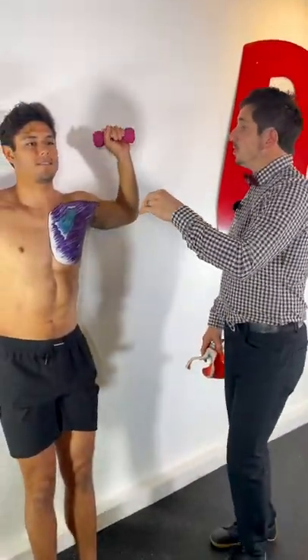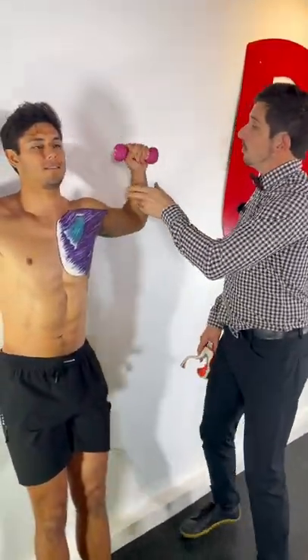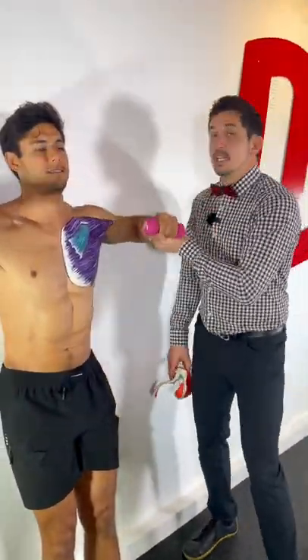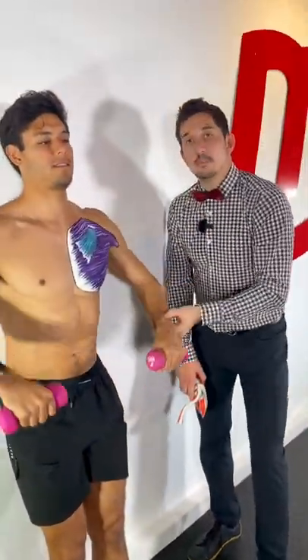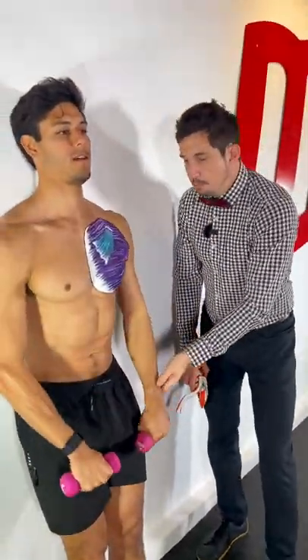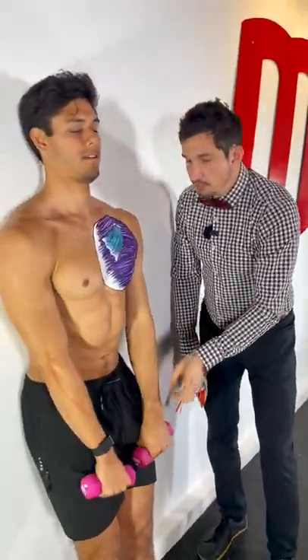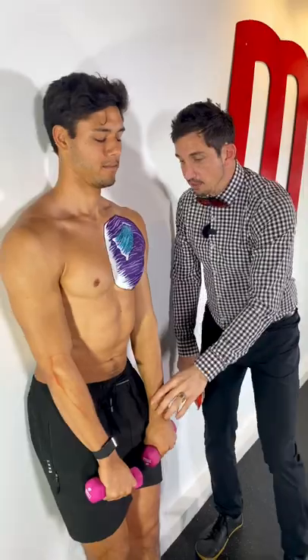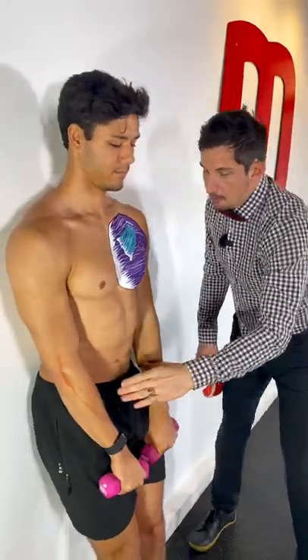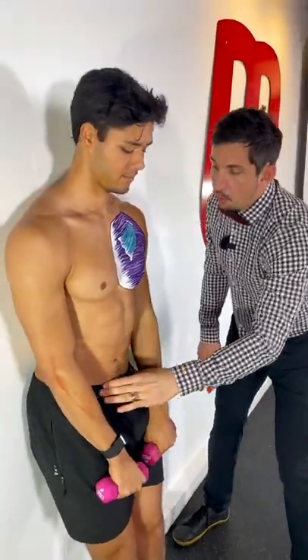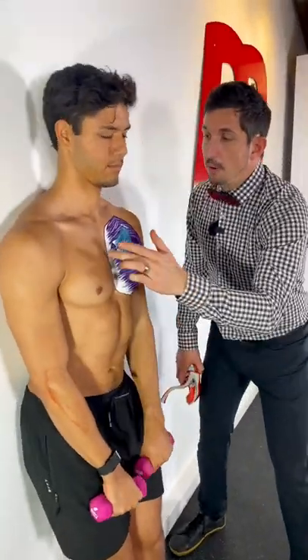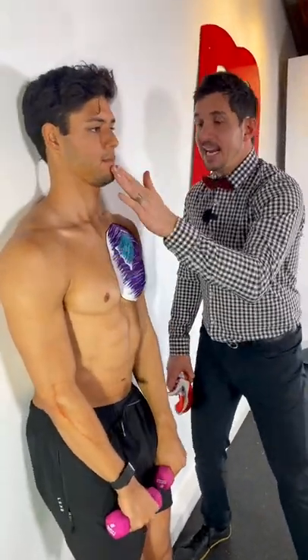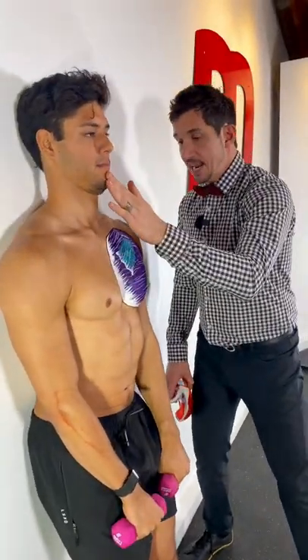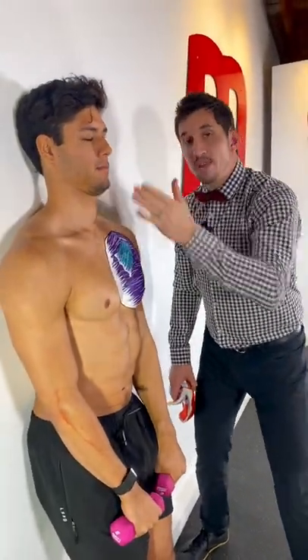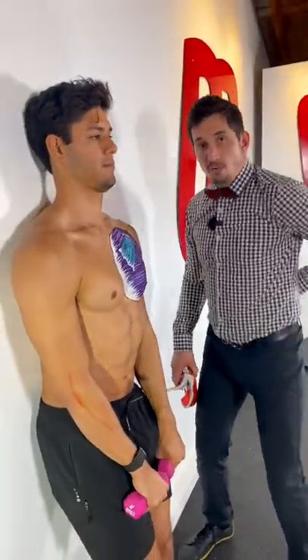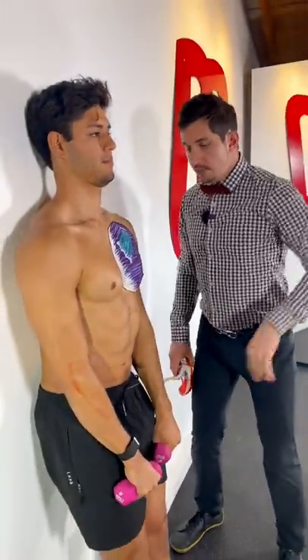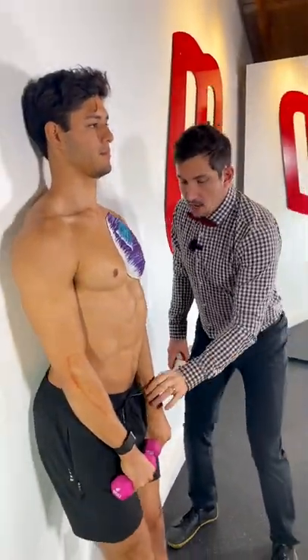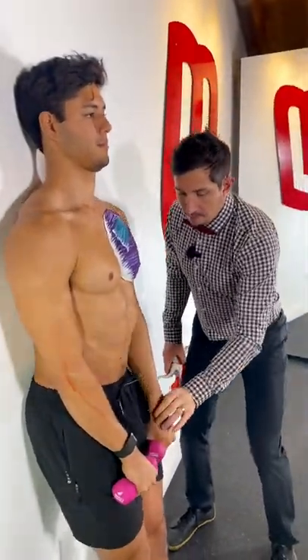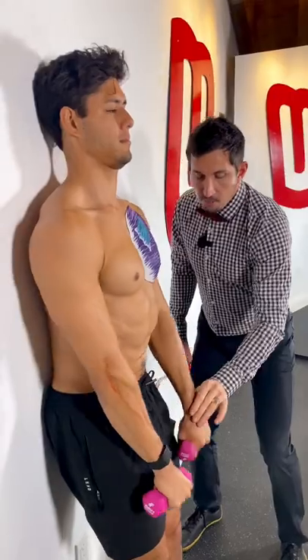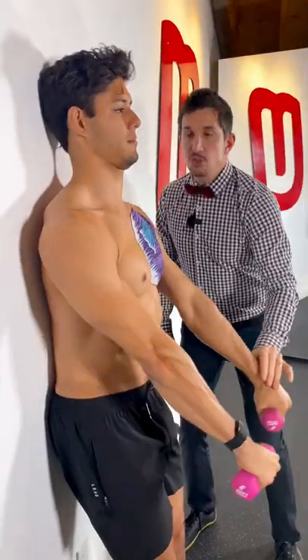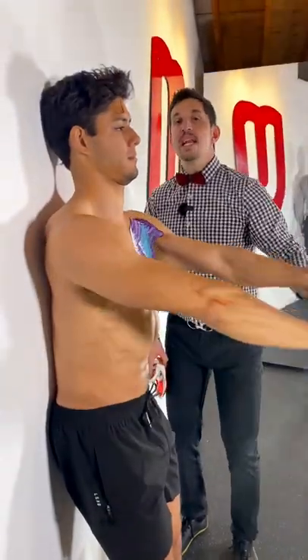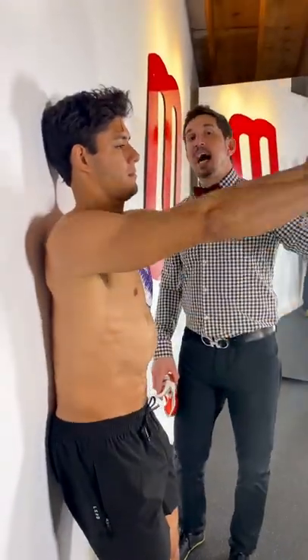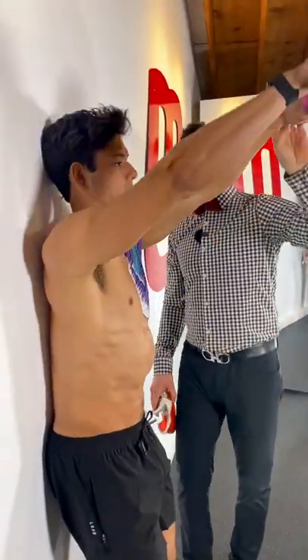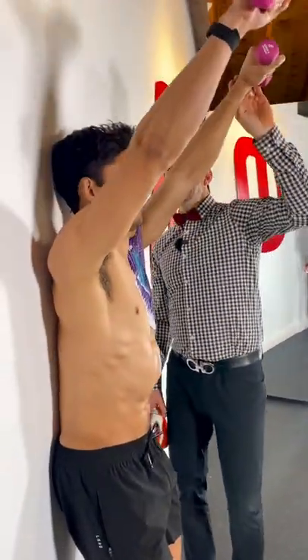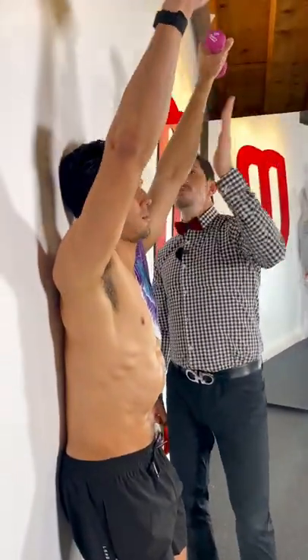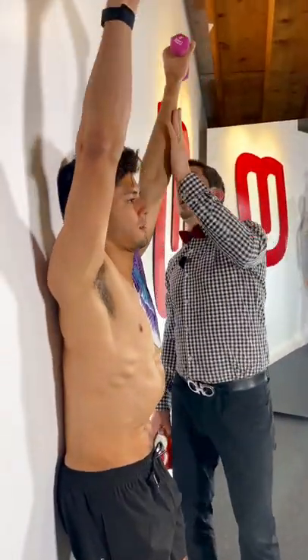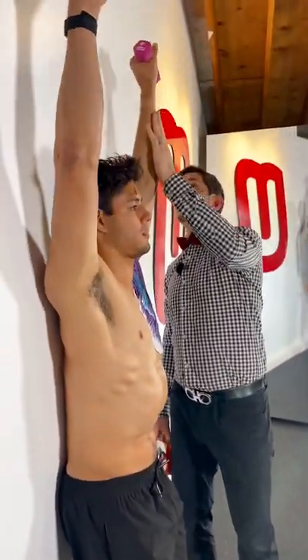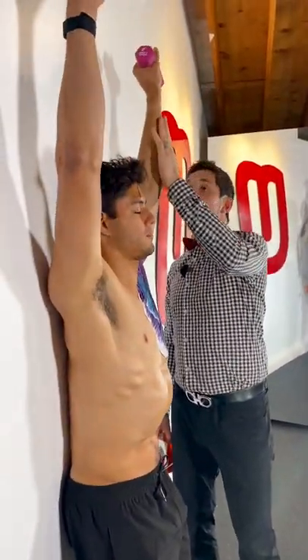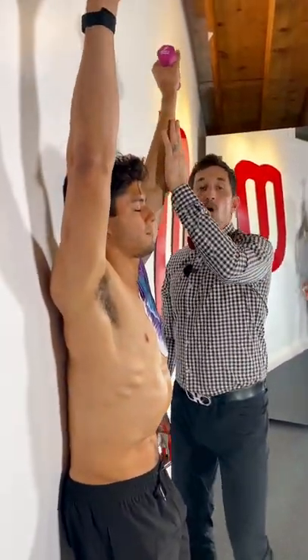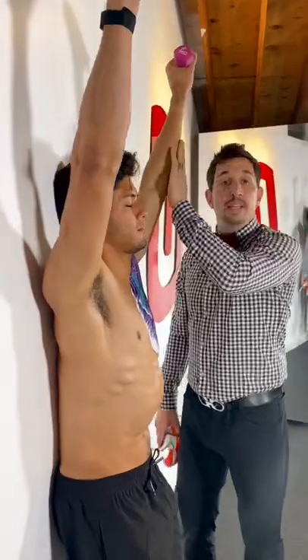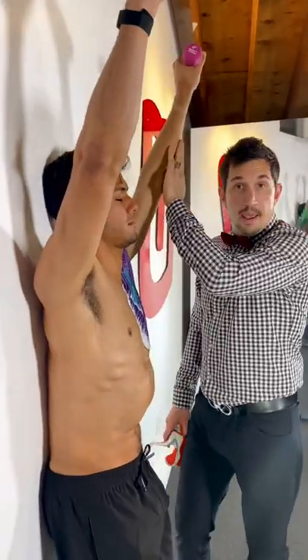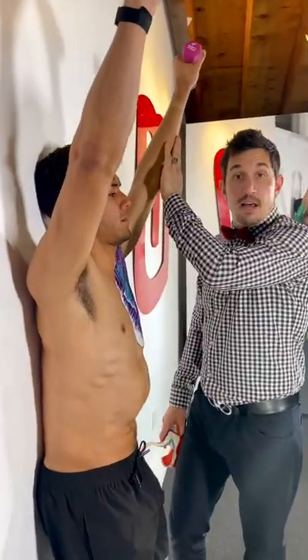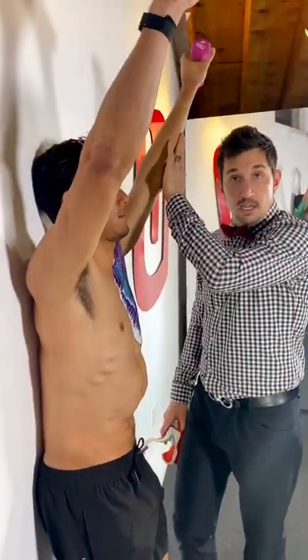Start with a light dumbbell — two or three pounds. Keep your butt on the wall, your back, and your head. Without overarching your back, bring the back of your palms straight up as high as you can. Can you get them up near the wall or to the wall without any pain or clunking?